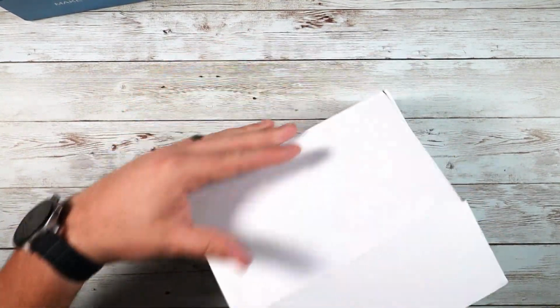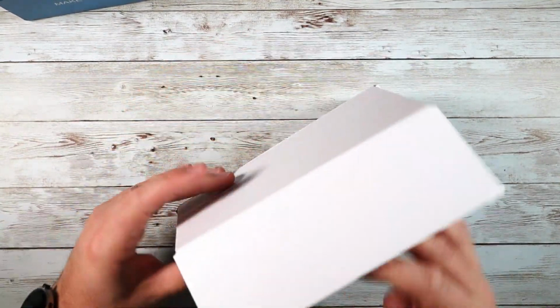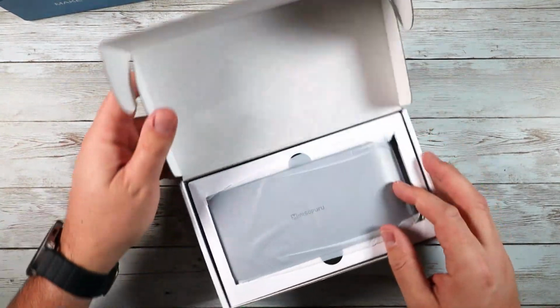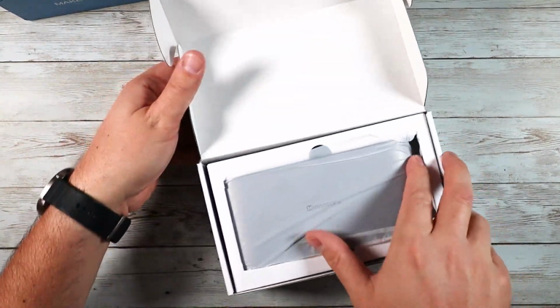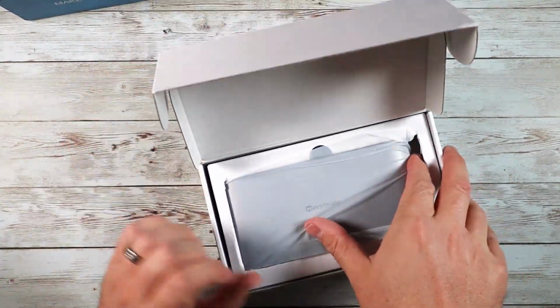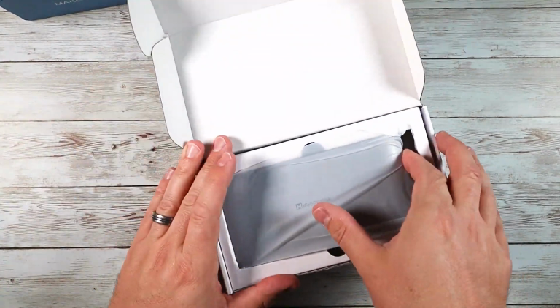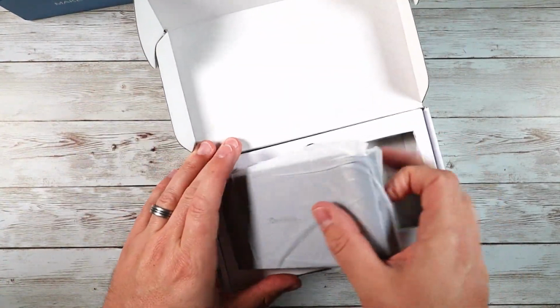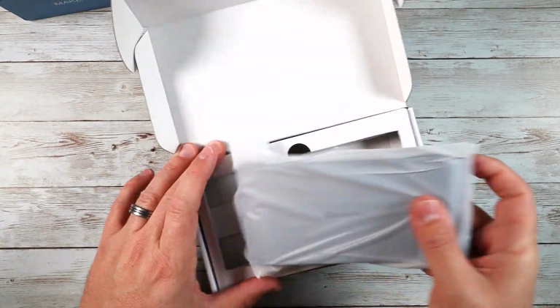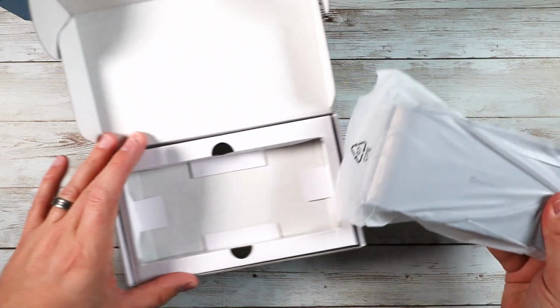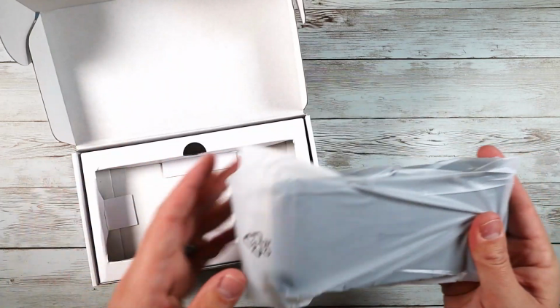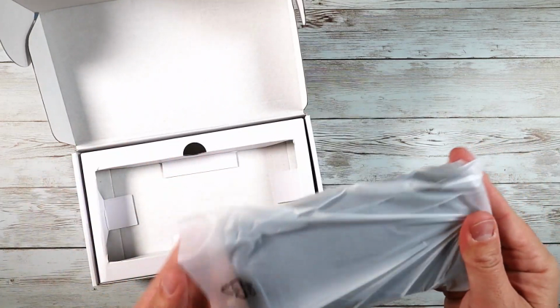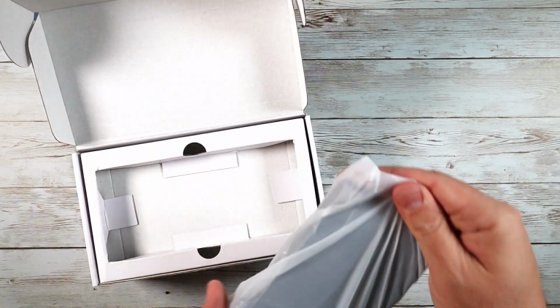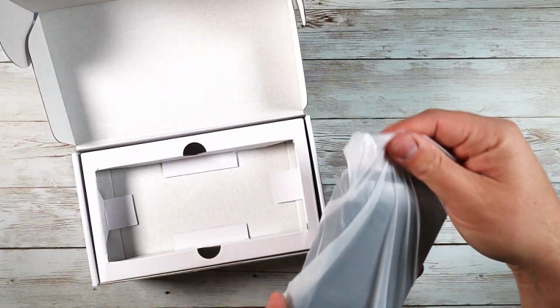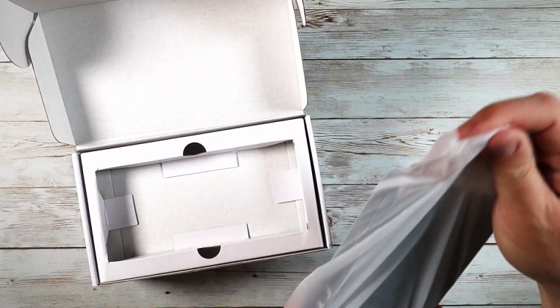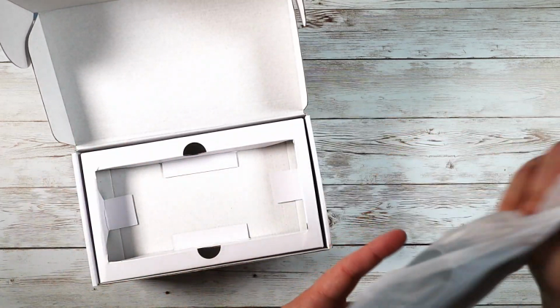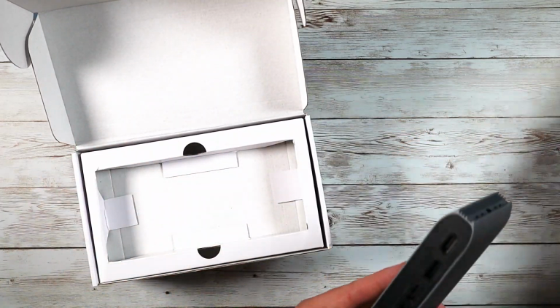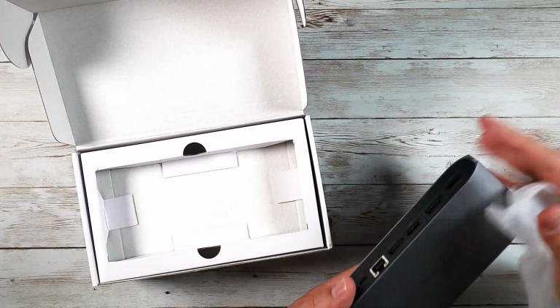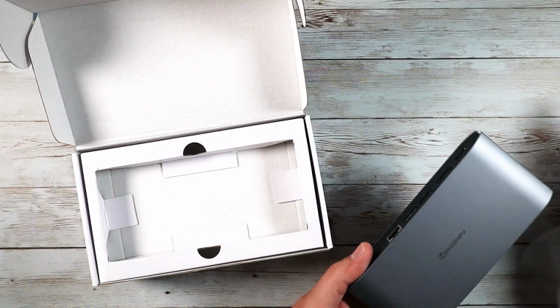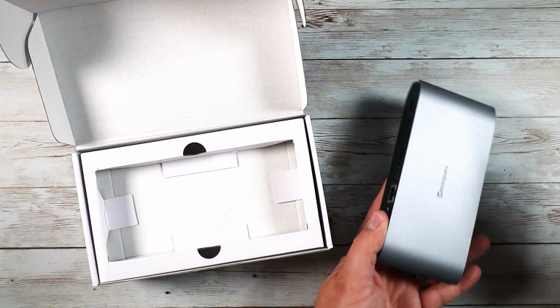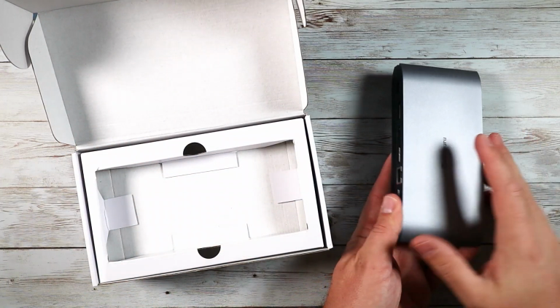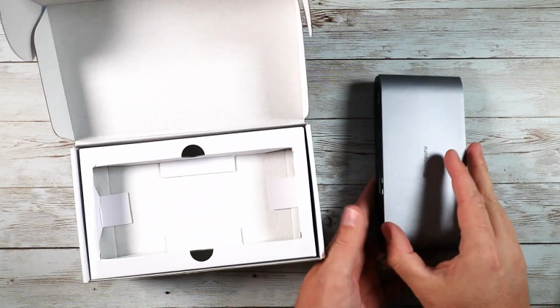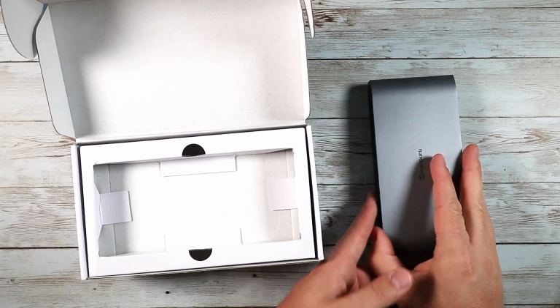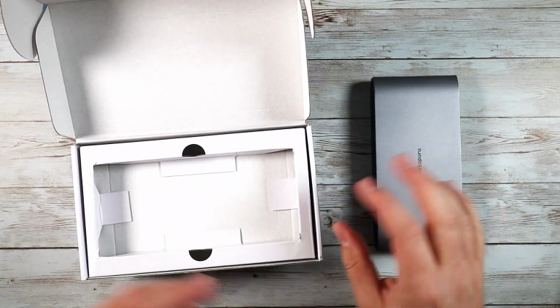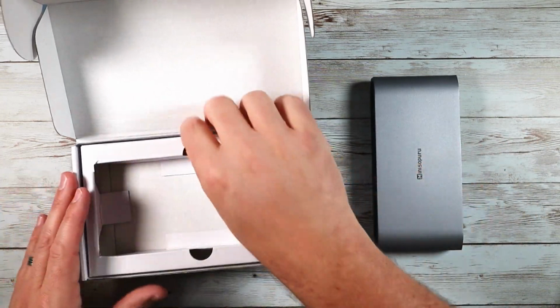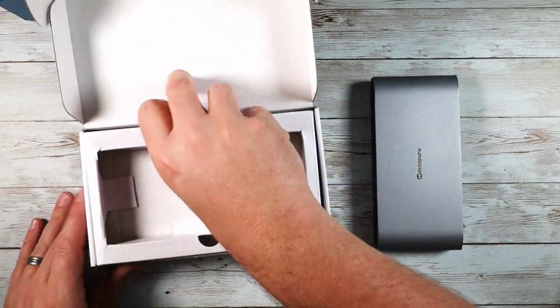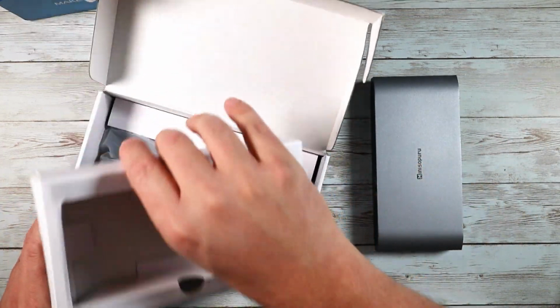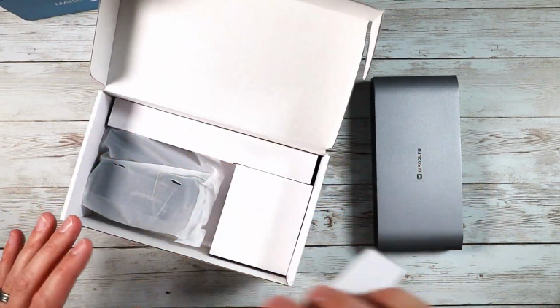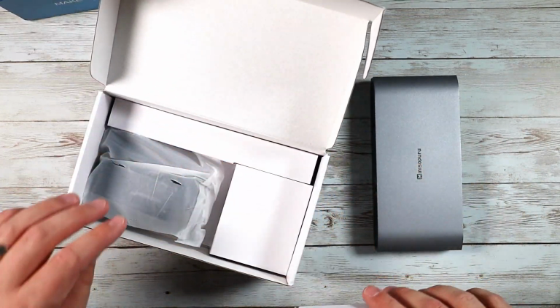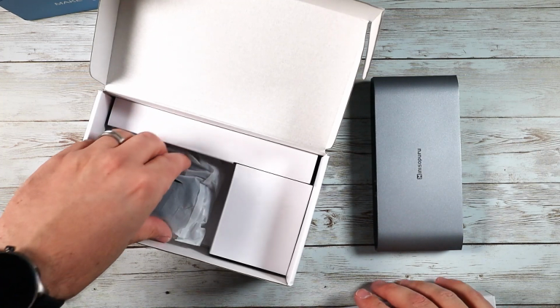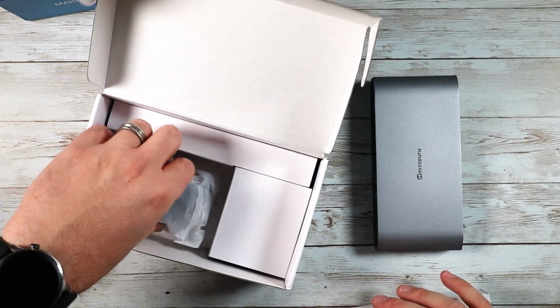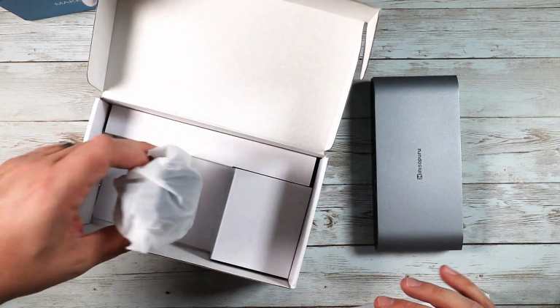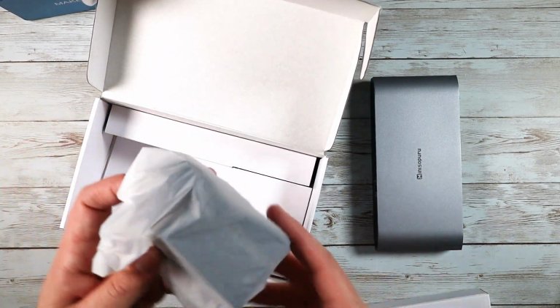So let's pull this thing open and pull this out of the package here. As you guys can see, it comes well packaged just like this. Let's take a look at what other accessories we get in the back.